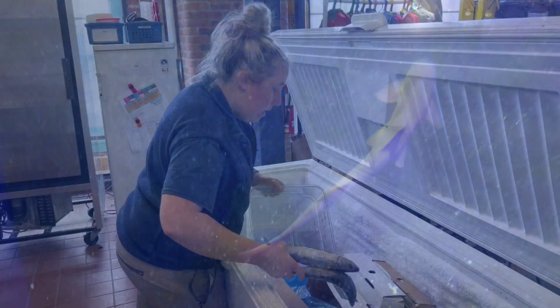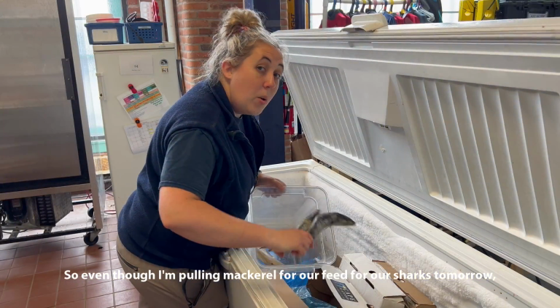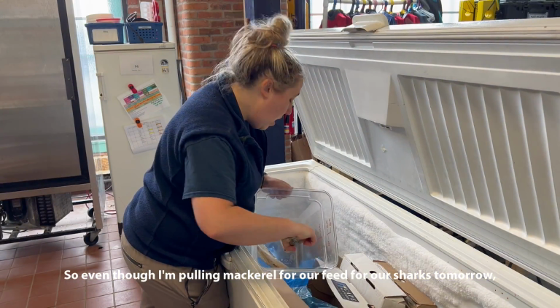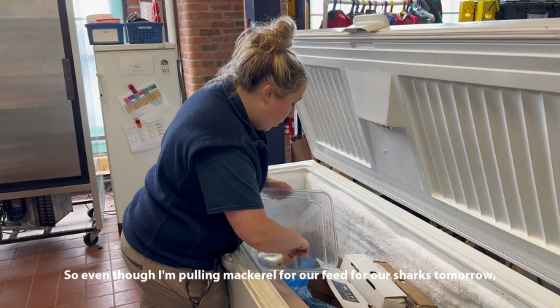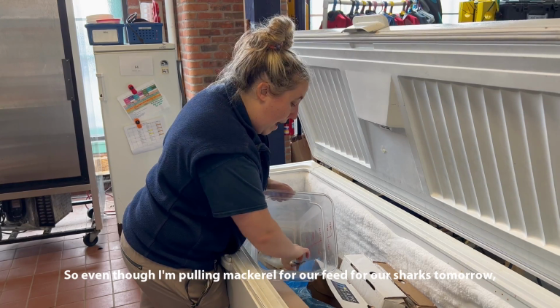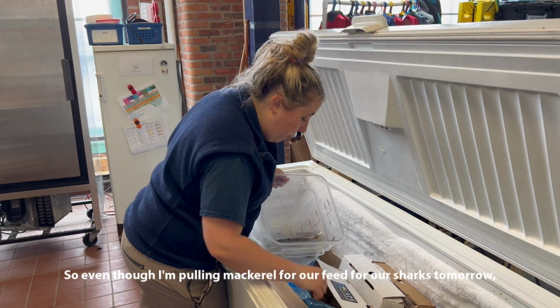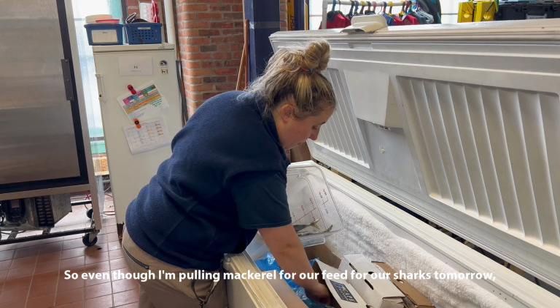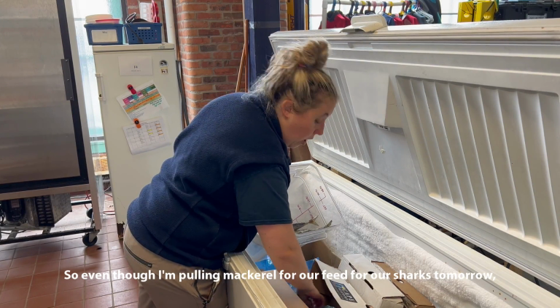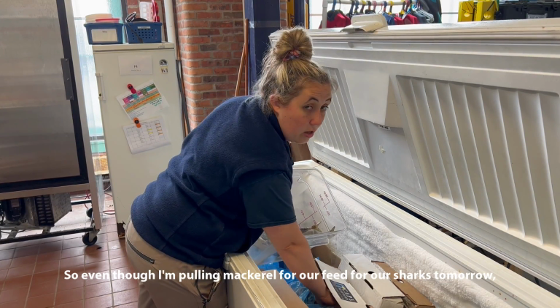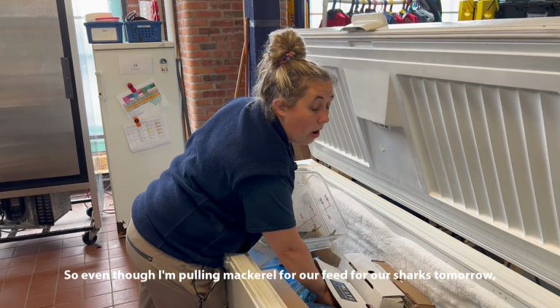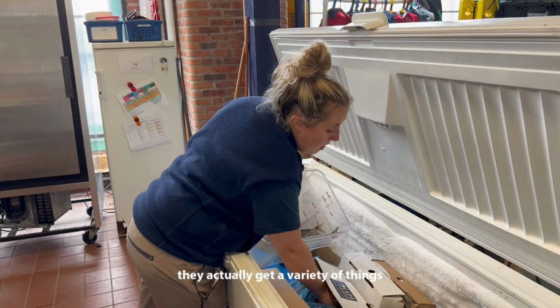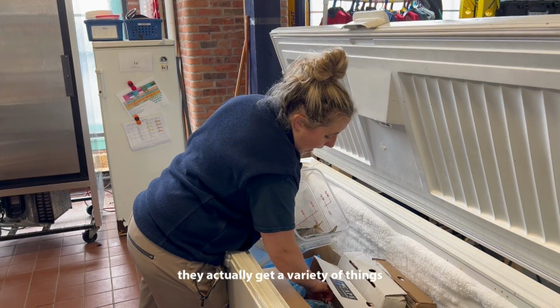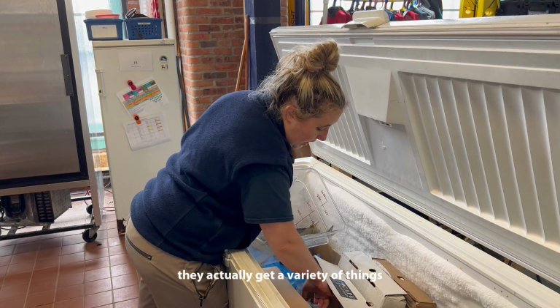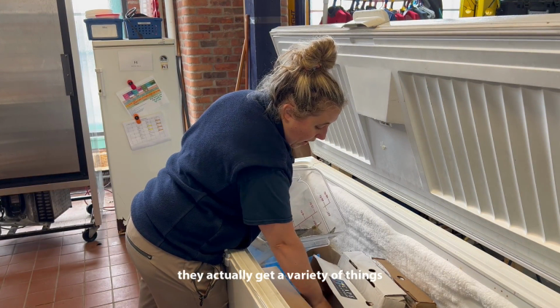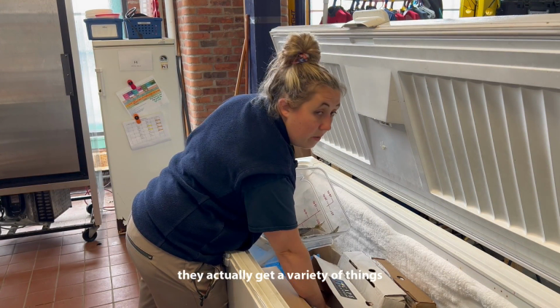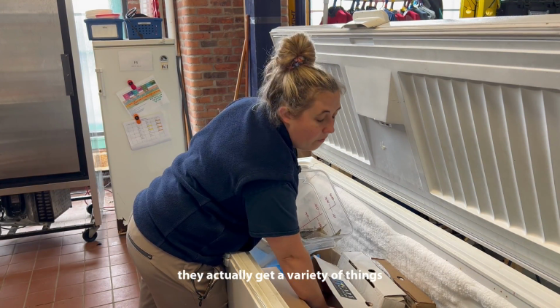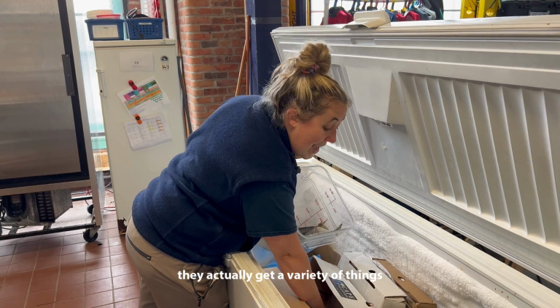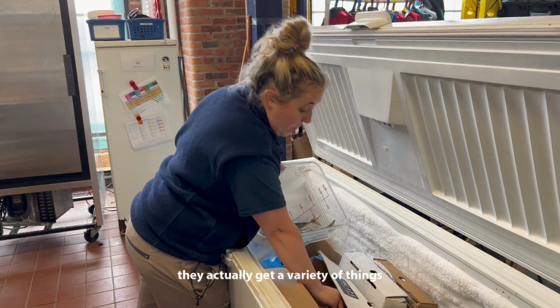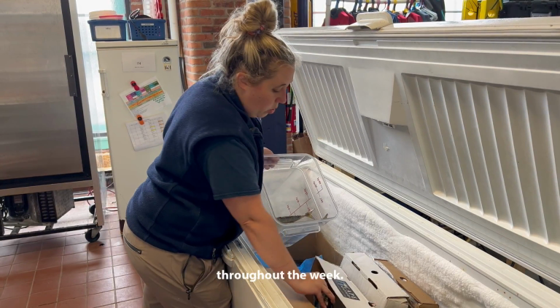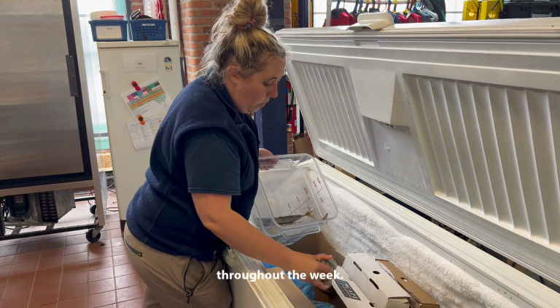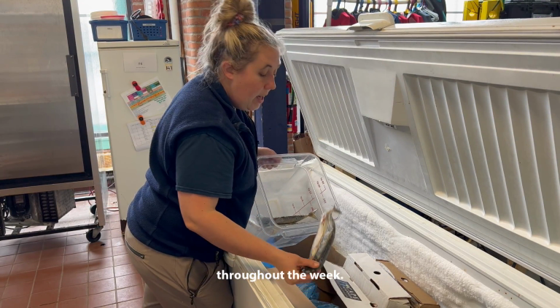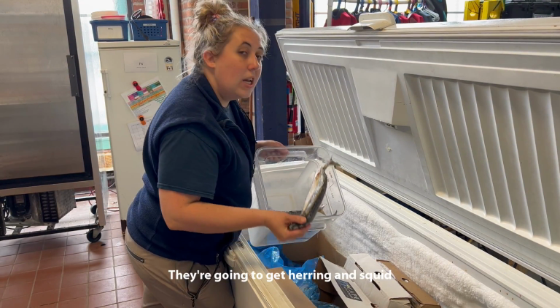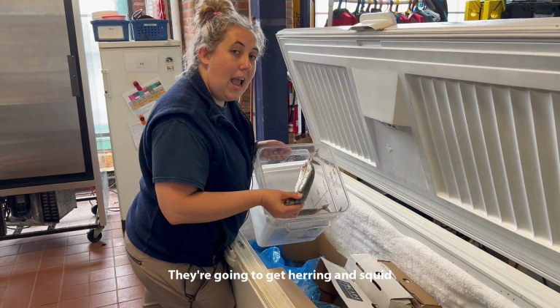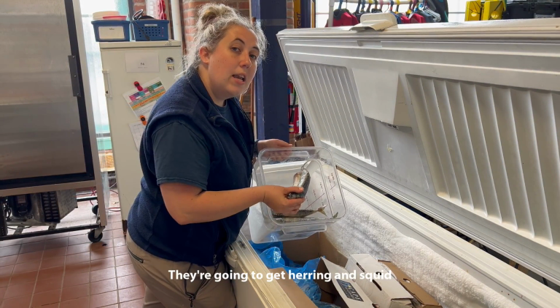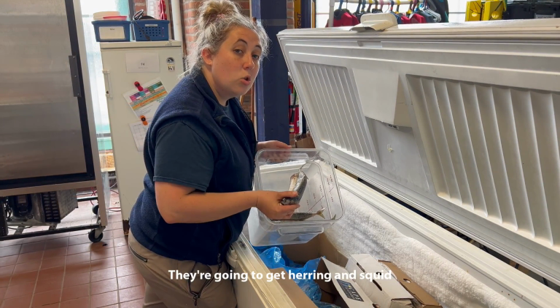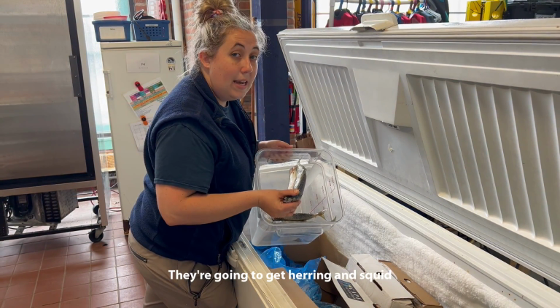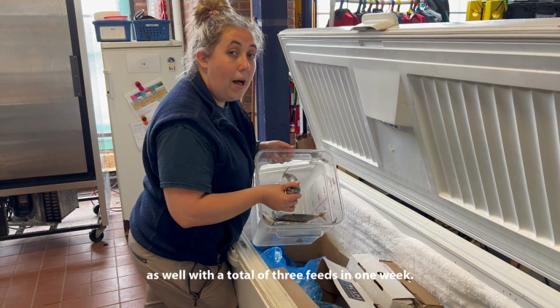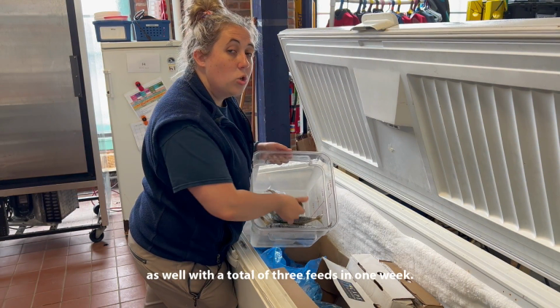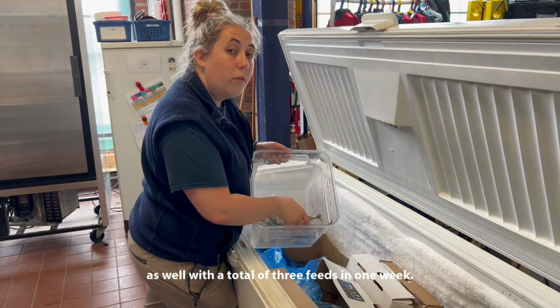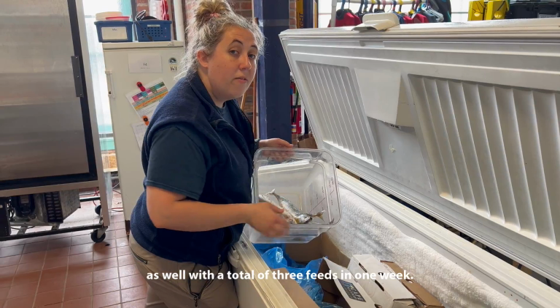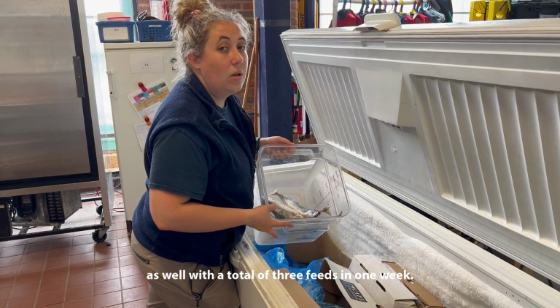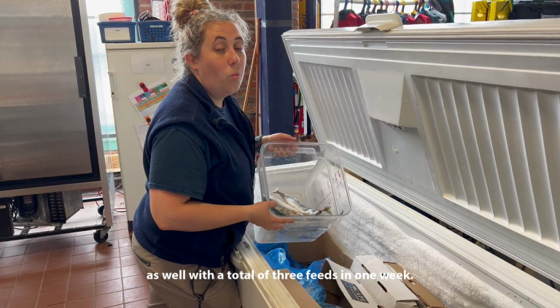Even though I'm pulling mackerel for our feed for our sharks tomorrow, they actually get a variety of things throughout the week. They're going to get herring and squid as well, with a total of three feeds in one week.